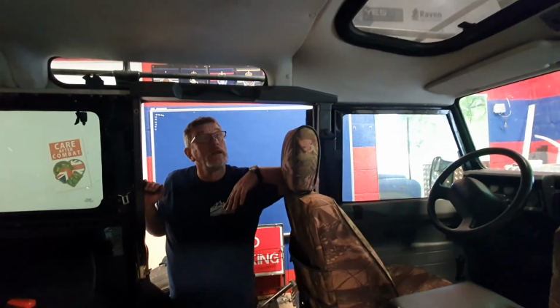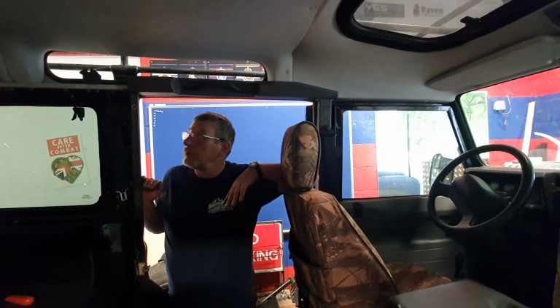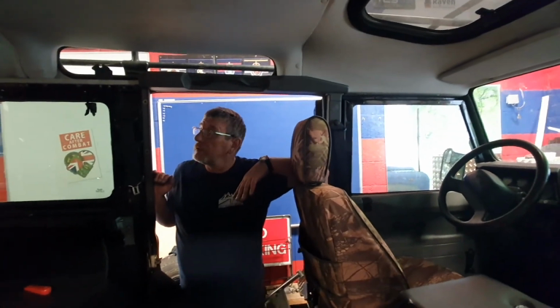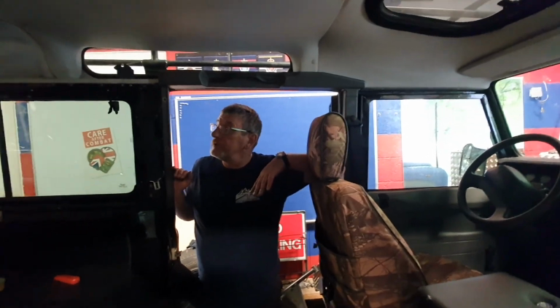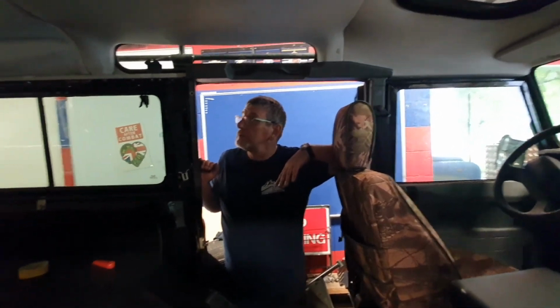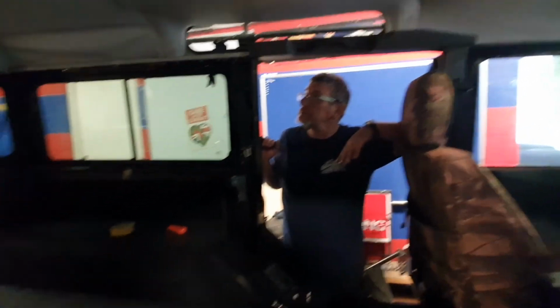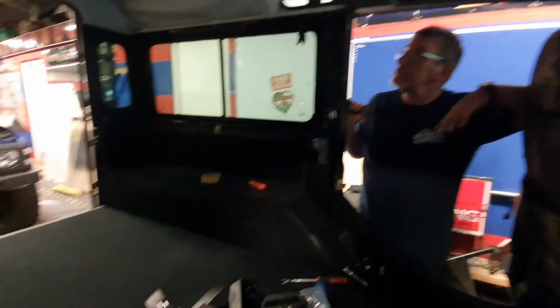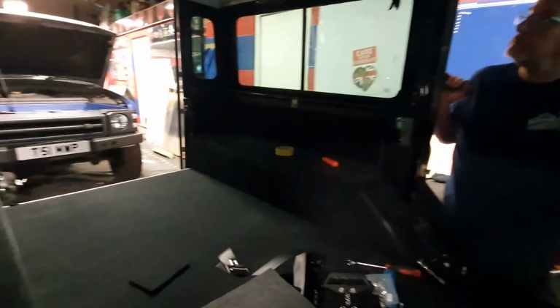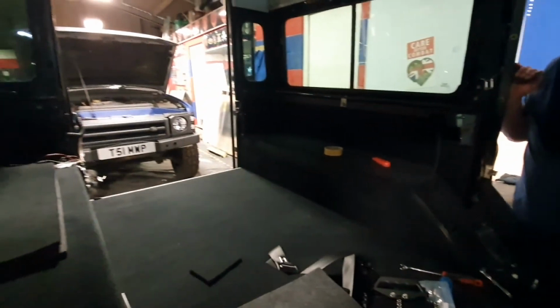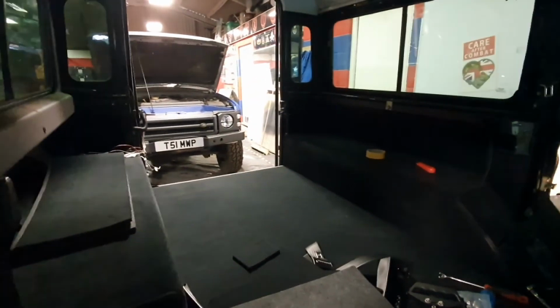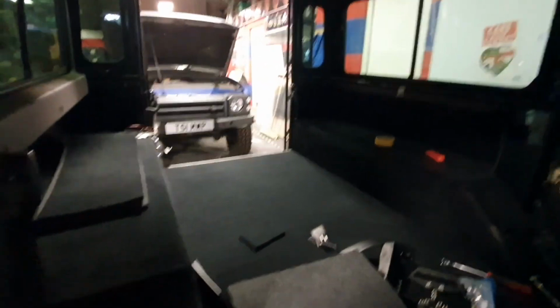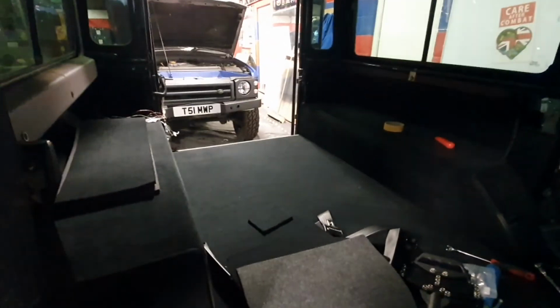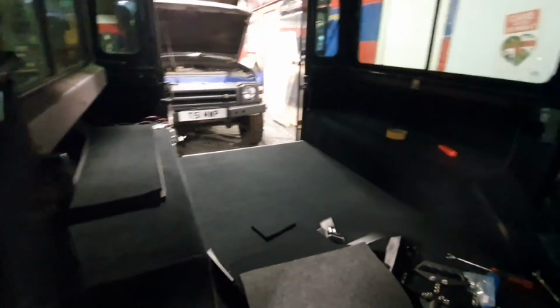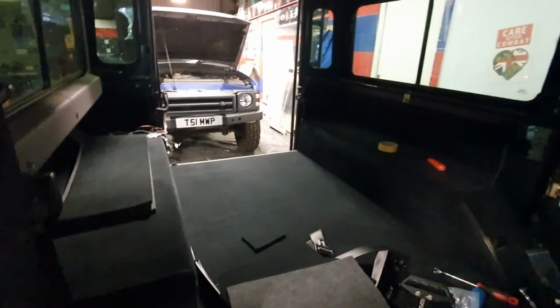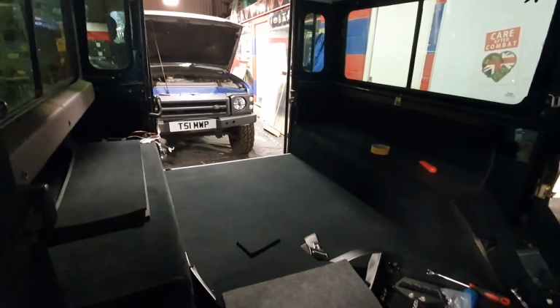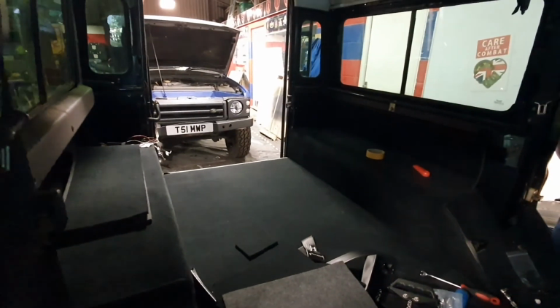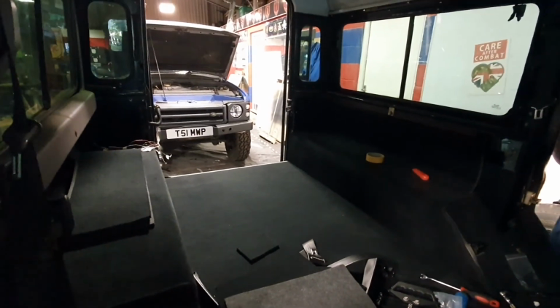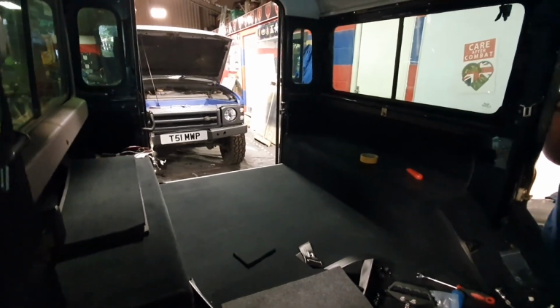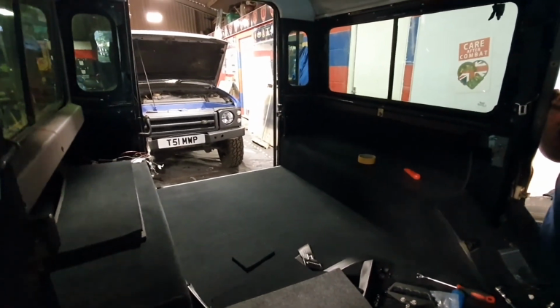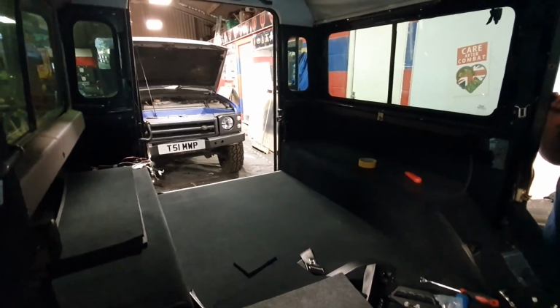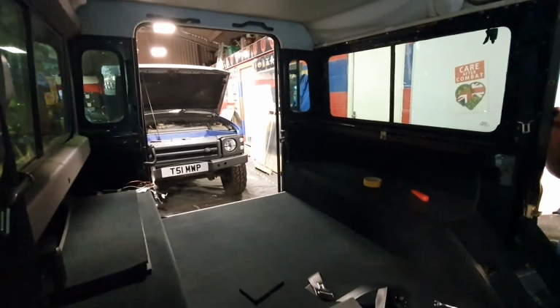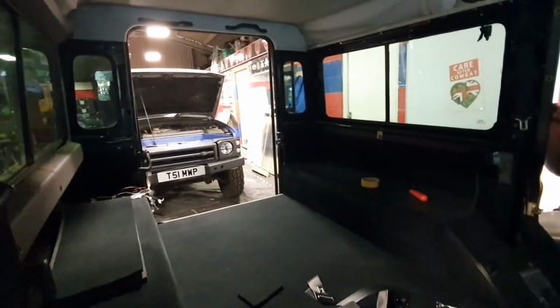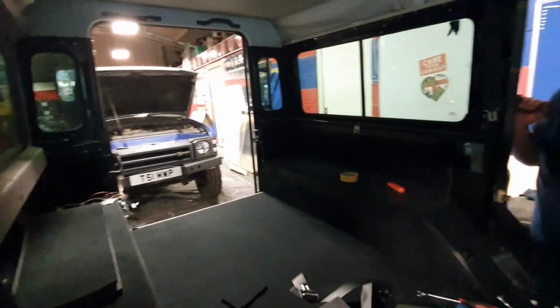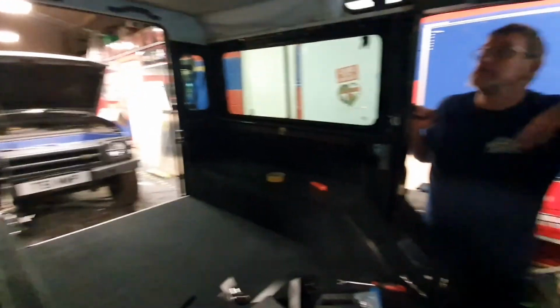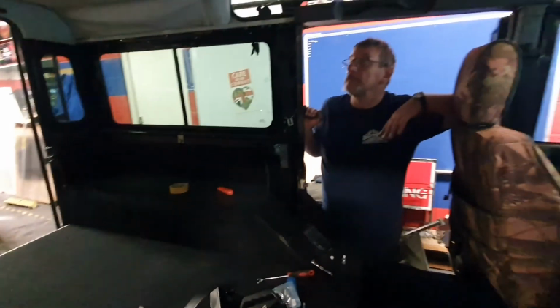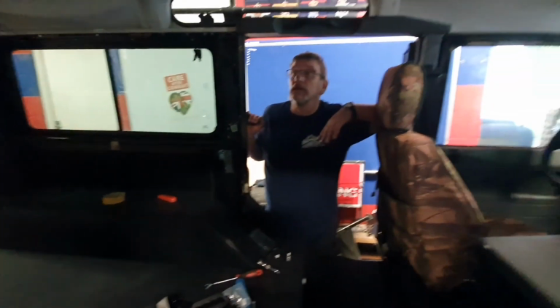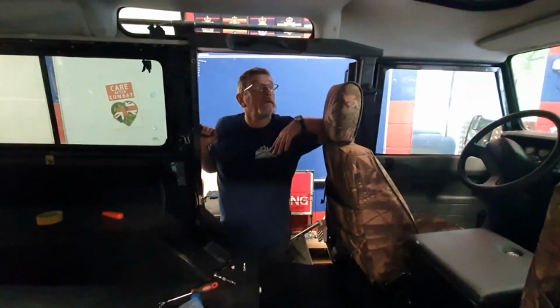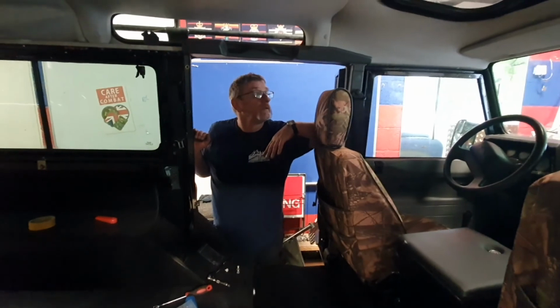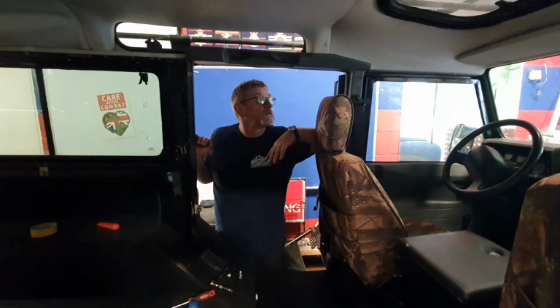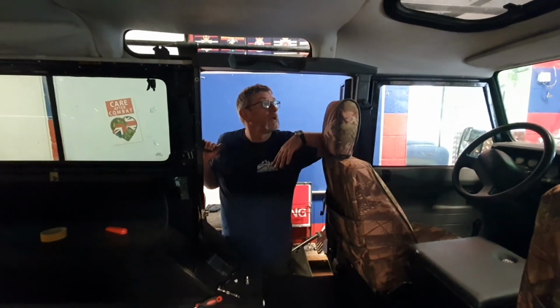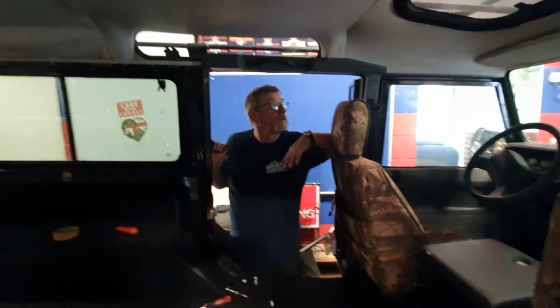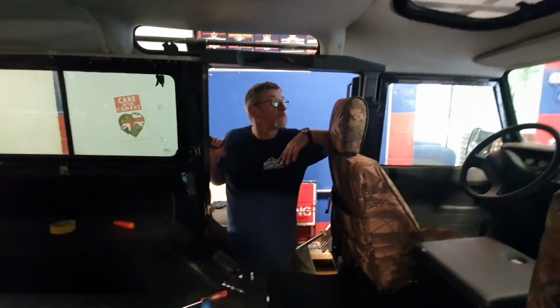So that's the next pieces to go in, and if you can see around the back here, it's looking pretty damn good now. Just the trim to finish it off, and then the headliner - next stage. Job done.